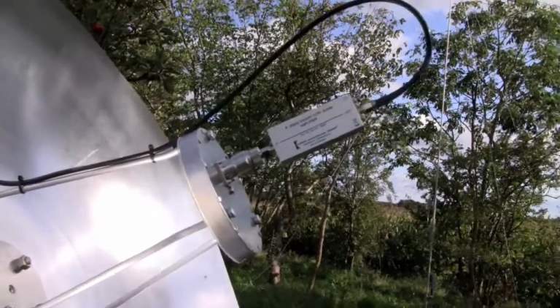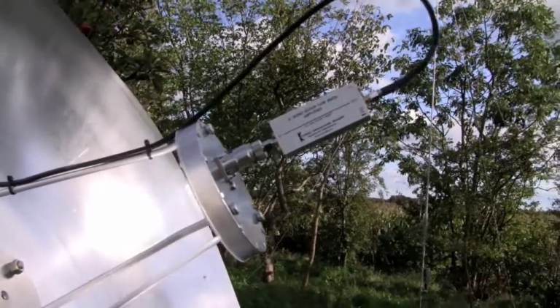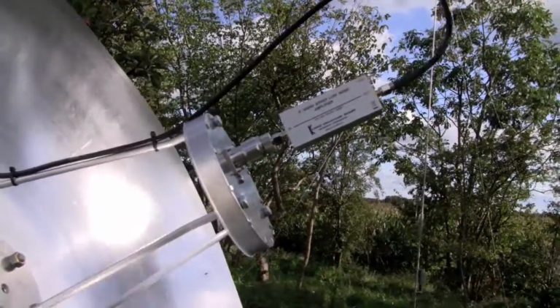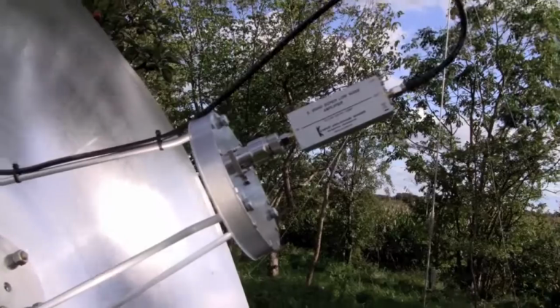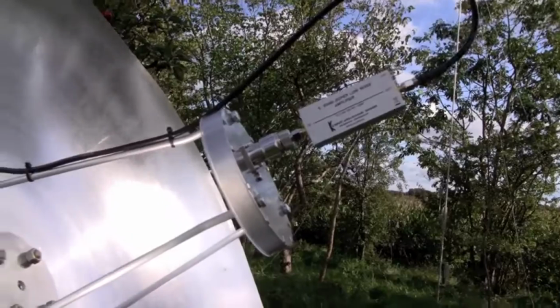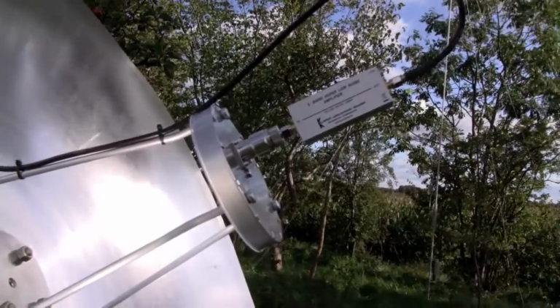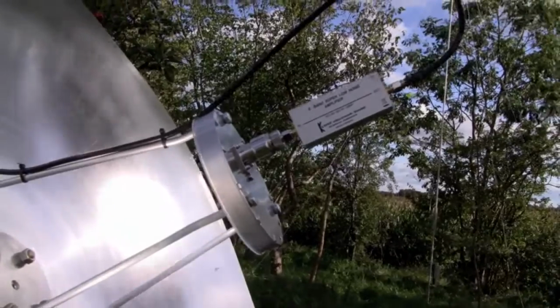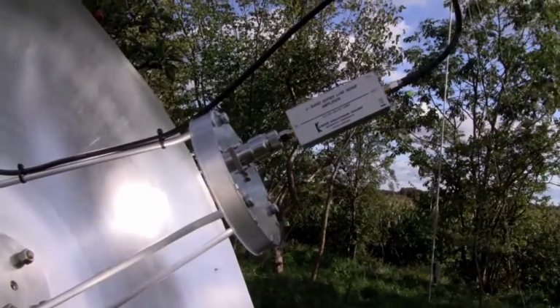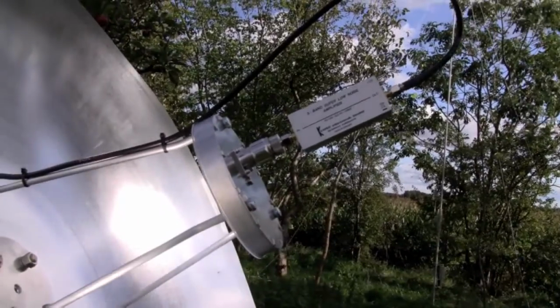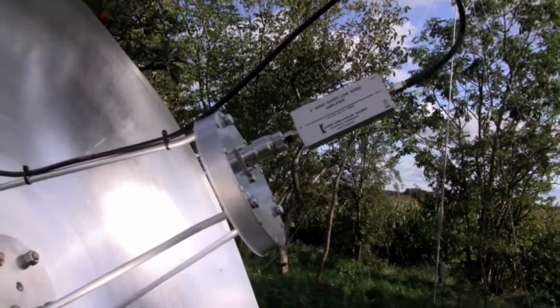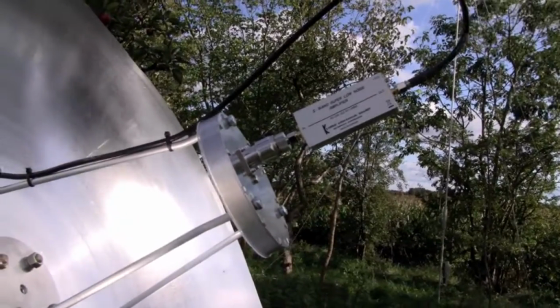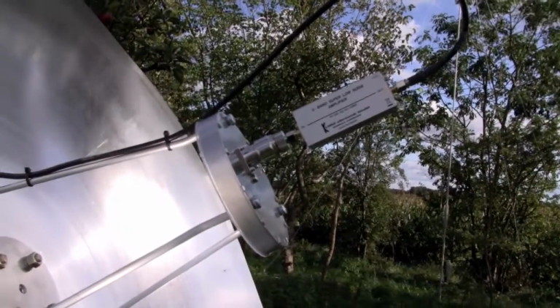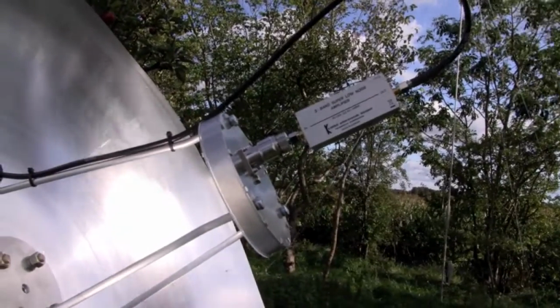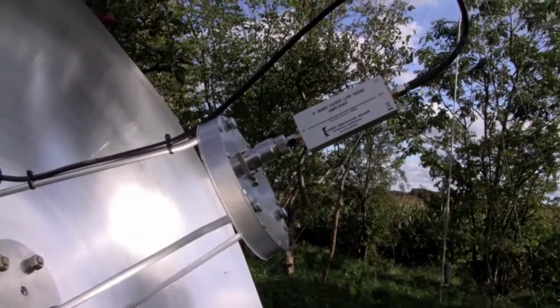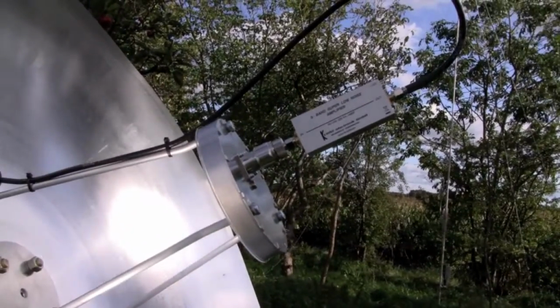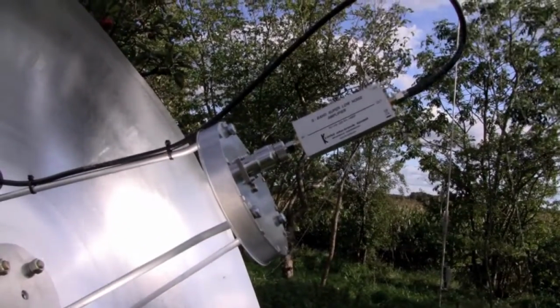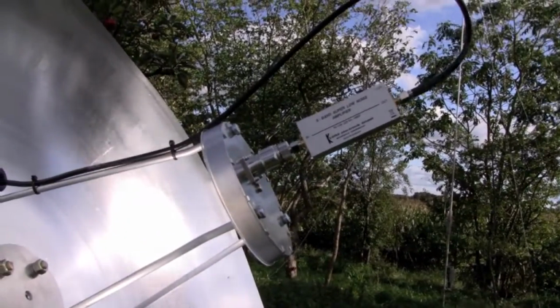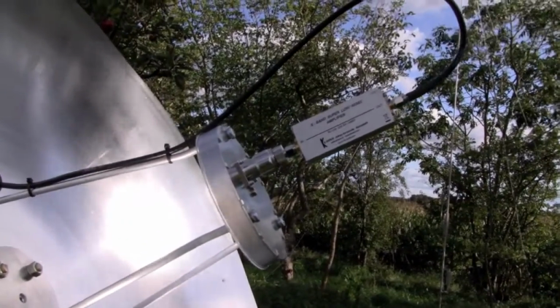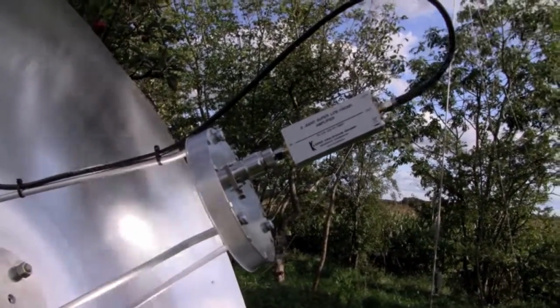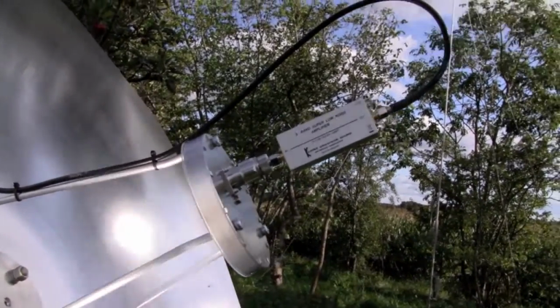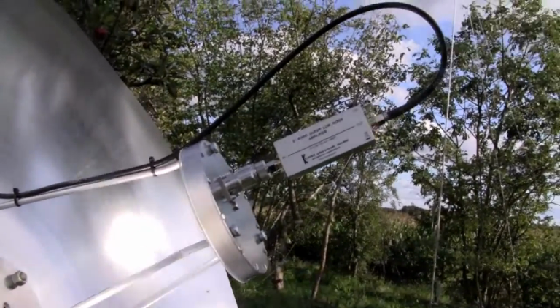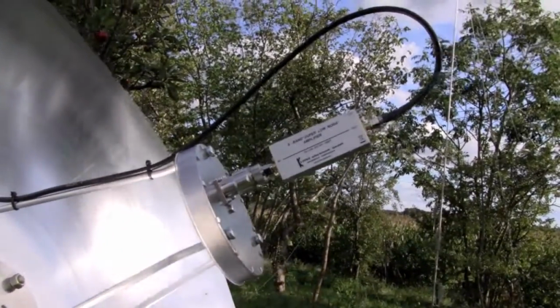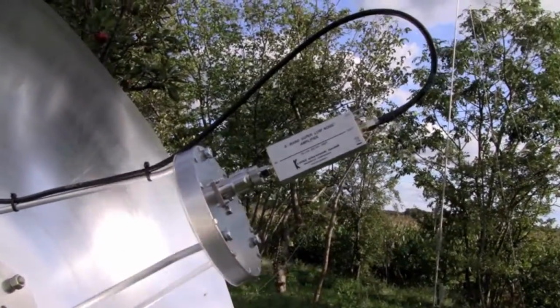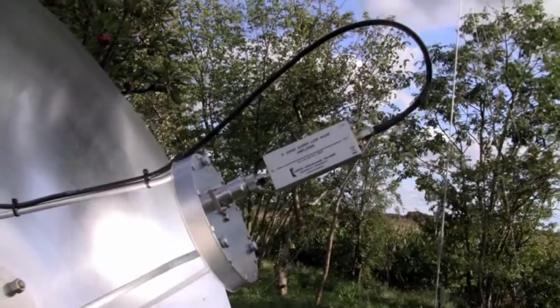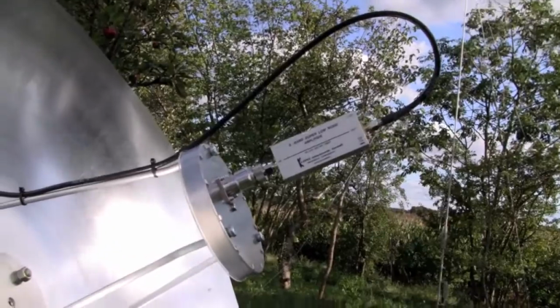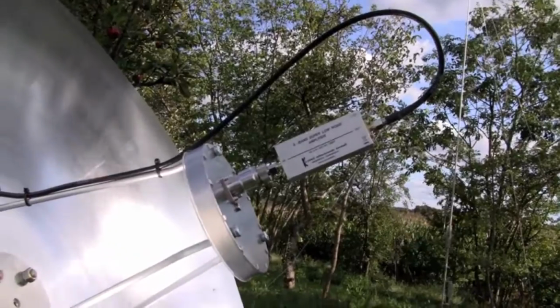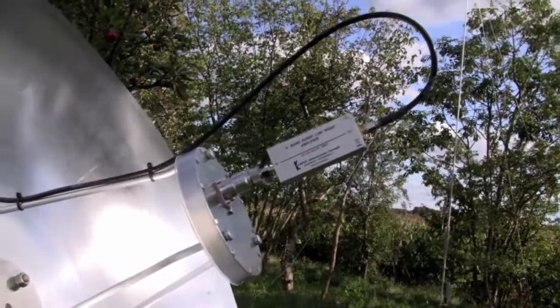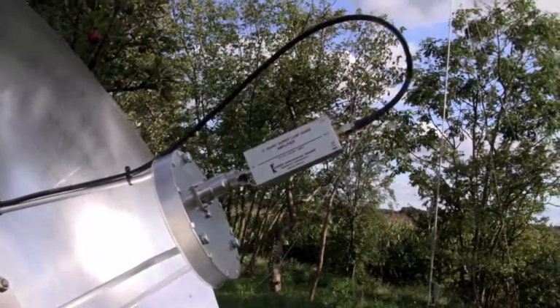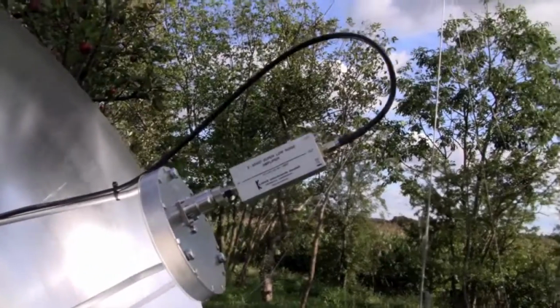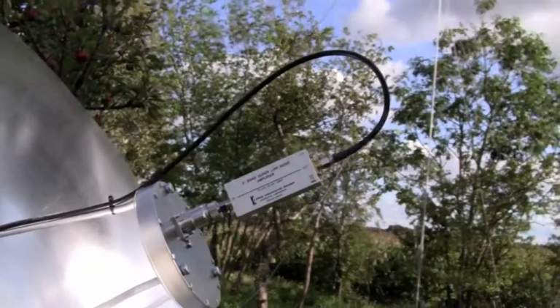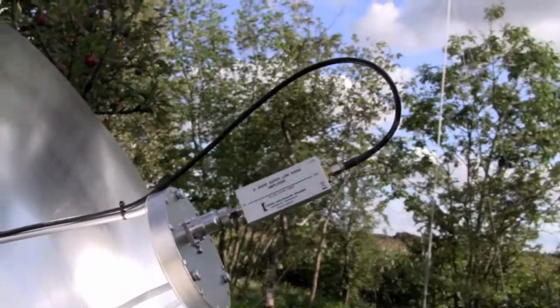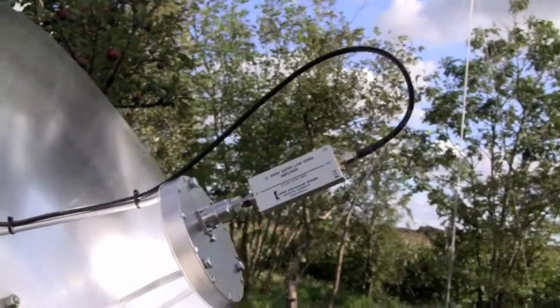The output of the low noise amplifier is connected to a coax cable that goes to the back of the dish, where it will be connected to the receiver.